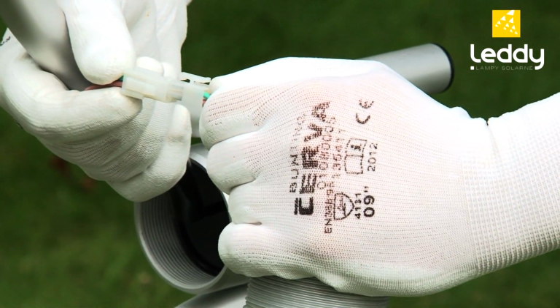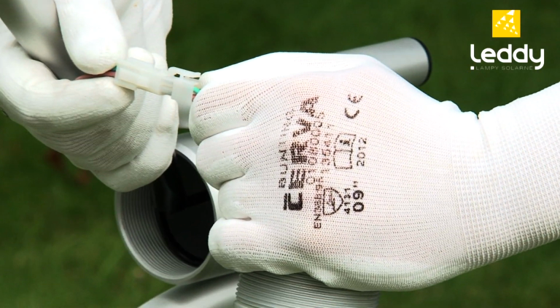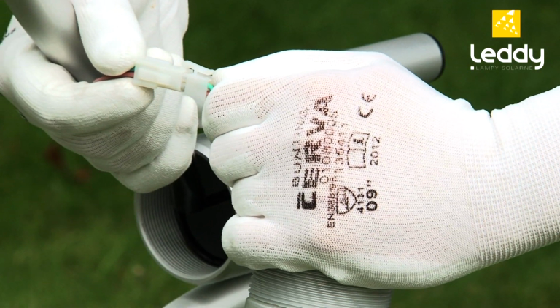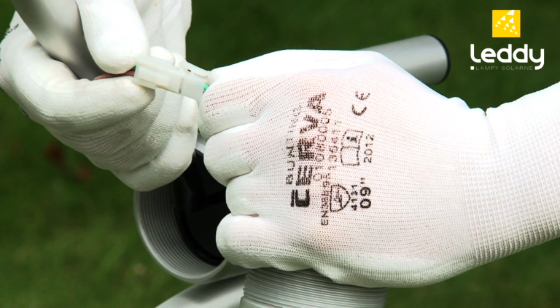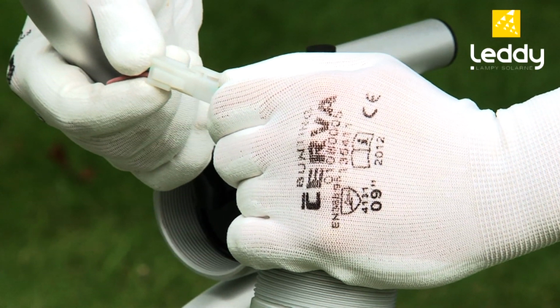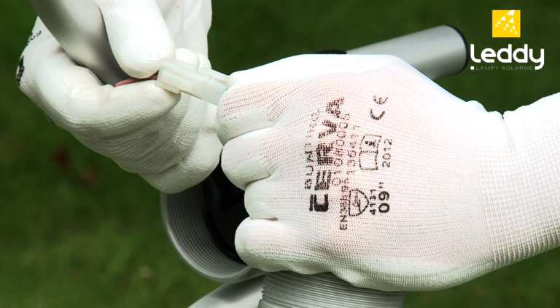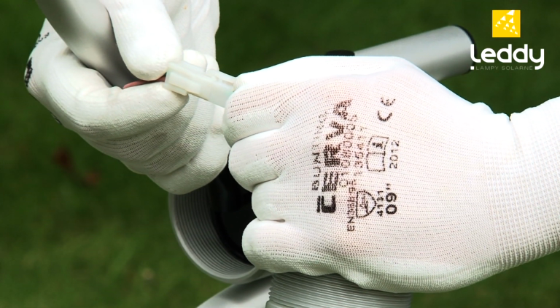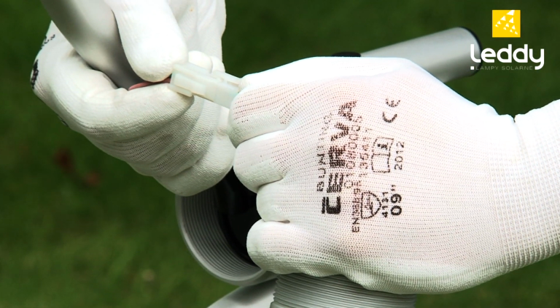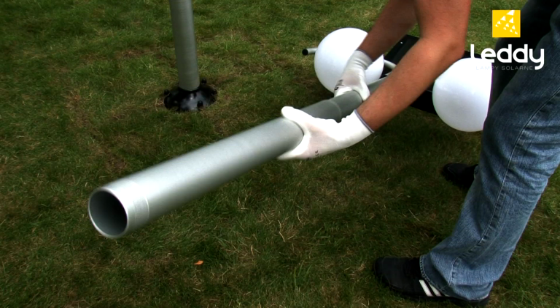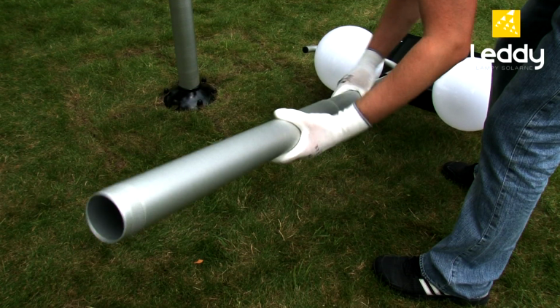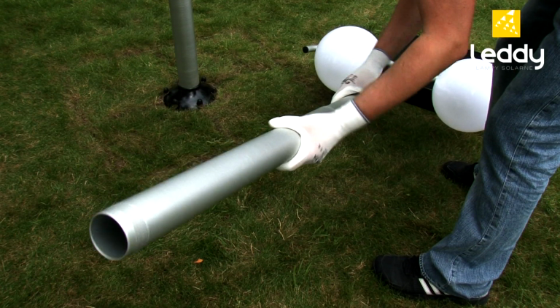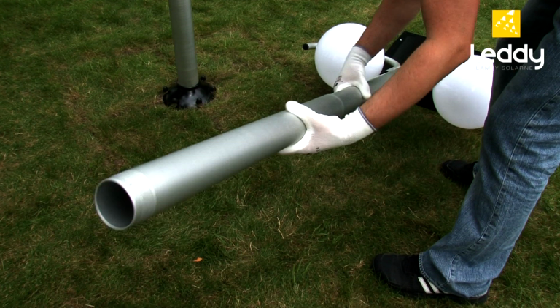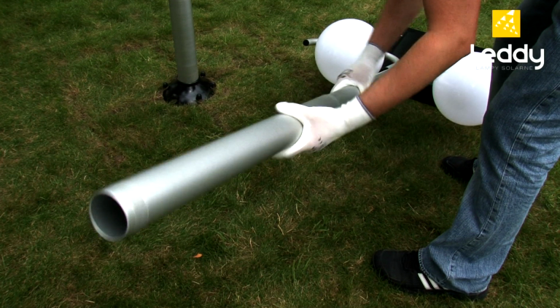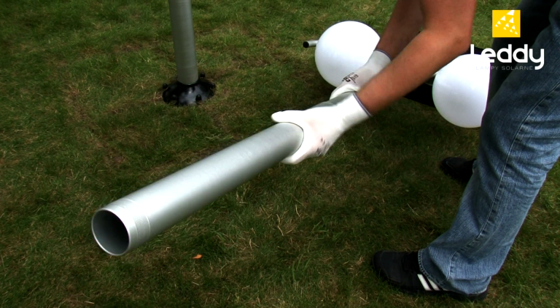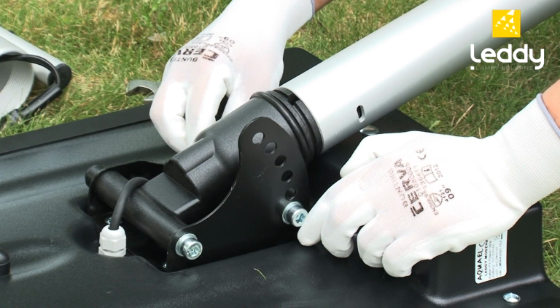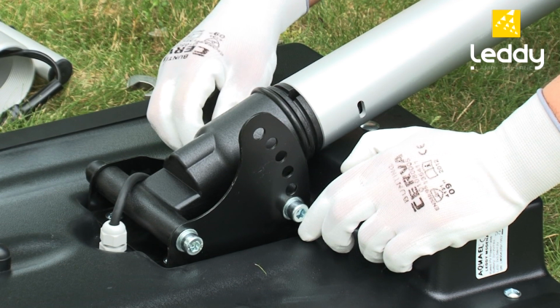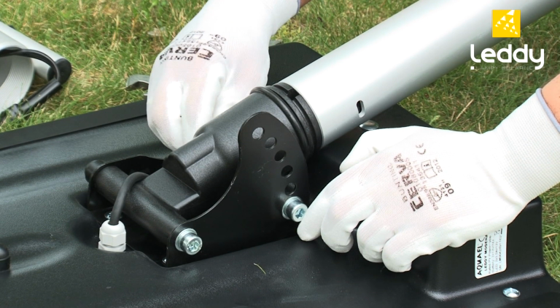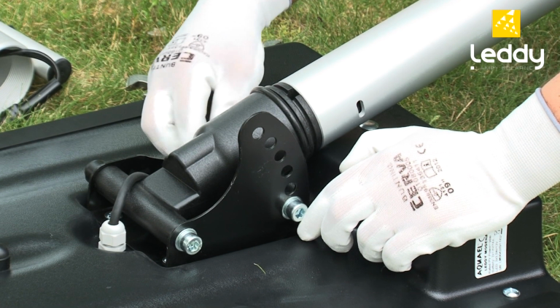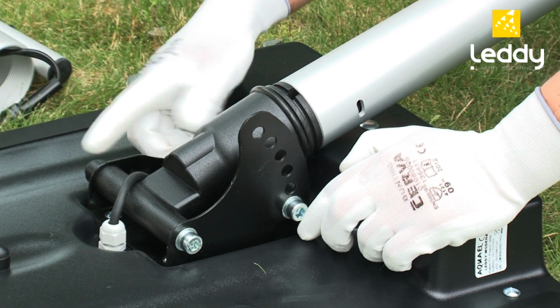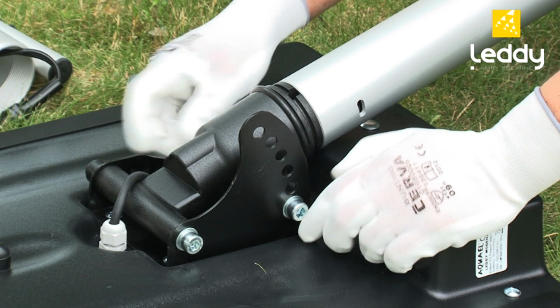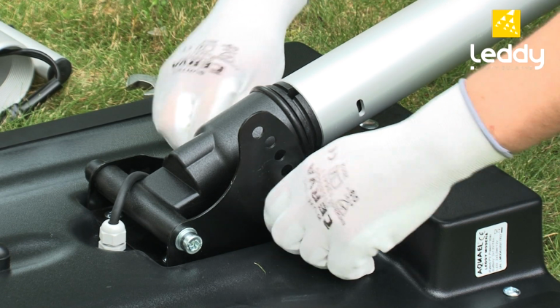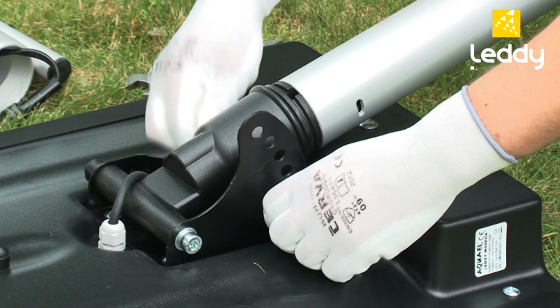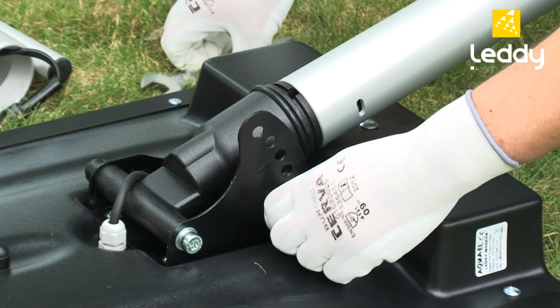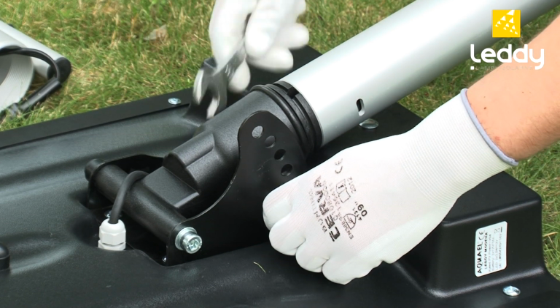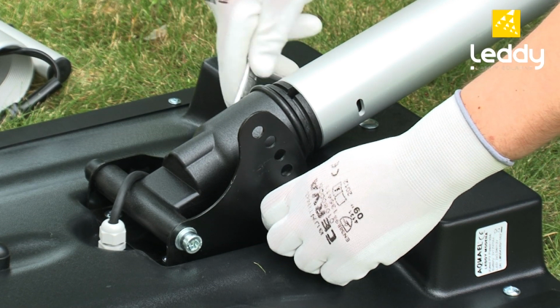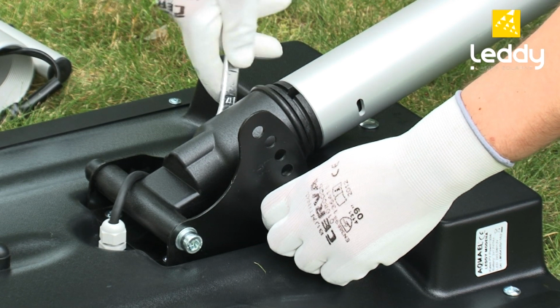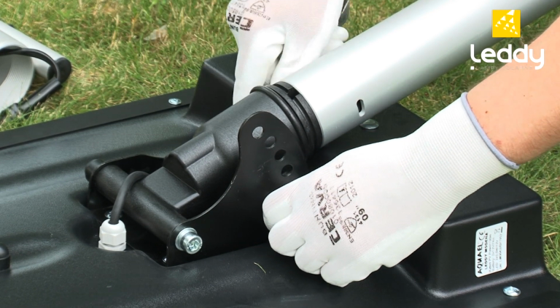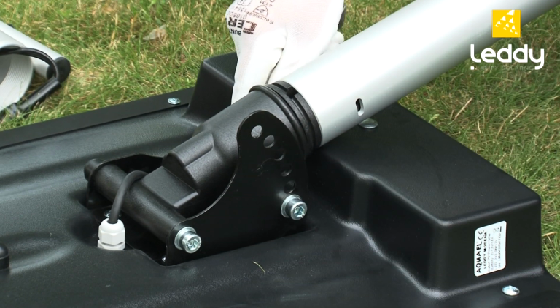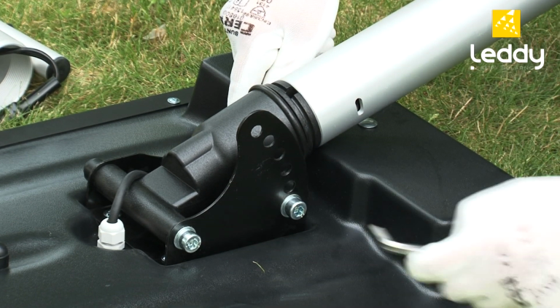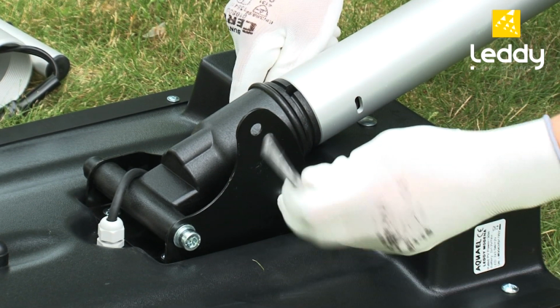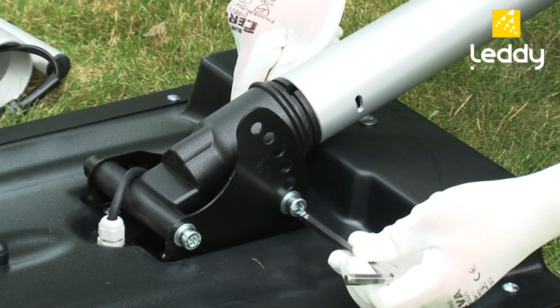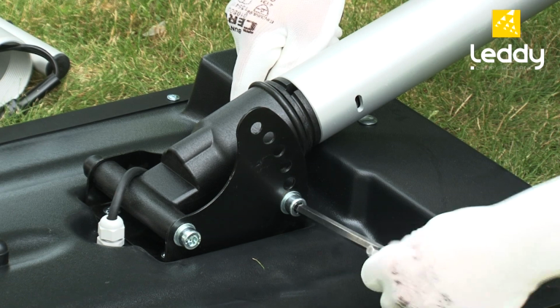Connect the panel cable to the cord from the bulb socket. Block the photovoltaic panel with a screw after directing the LEDY lamp panel southwards and setting it at the appropriate angle.